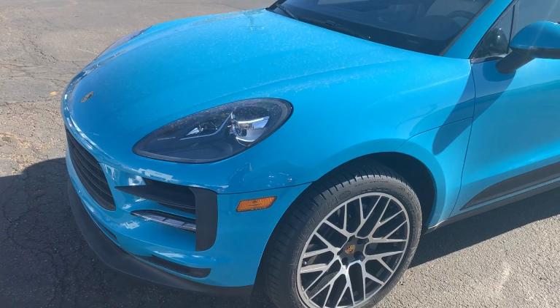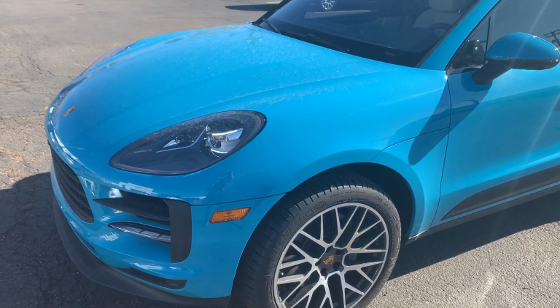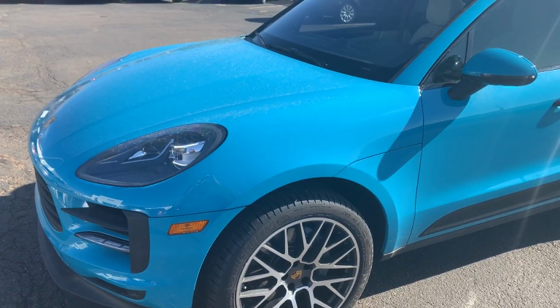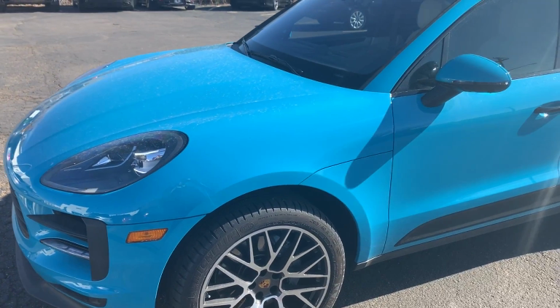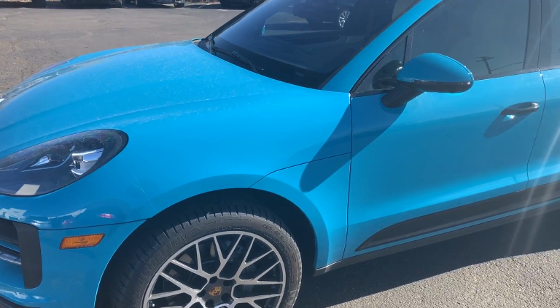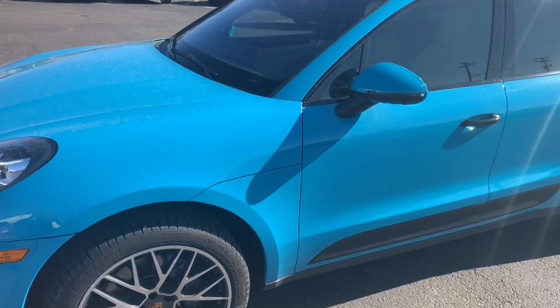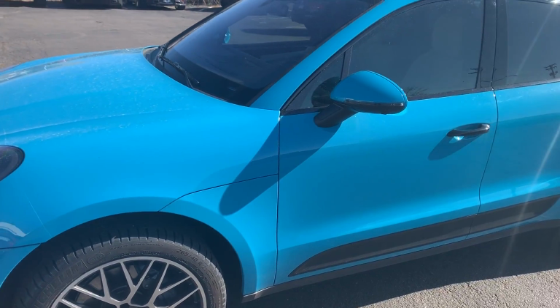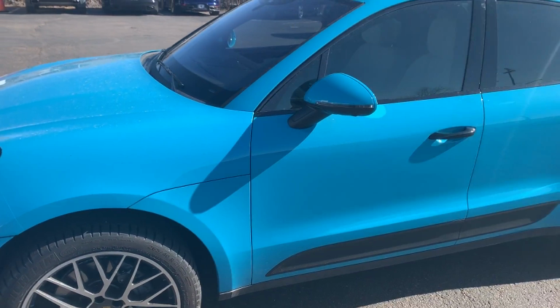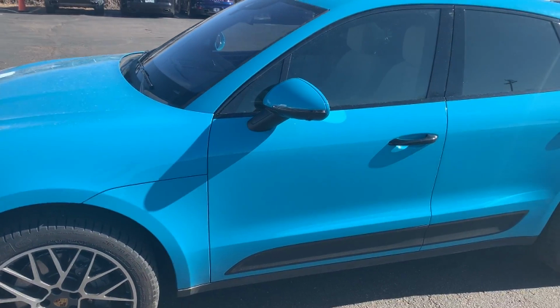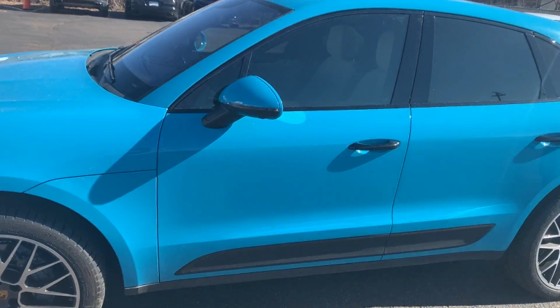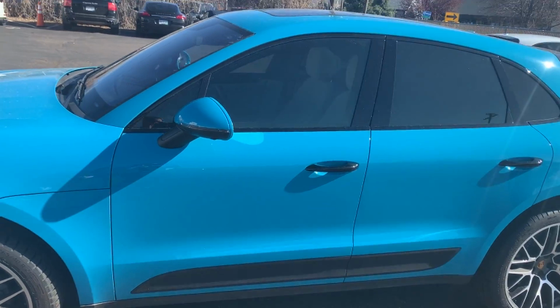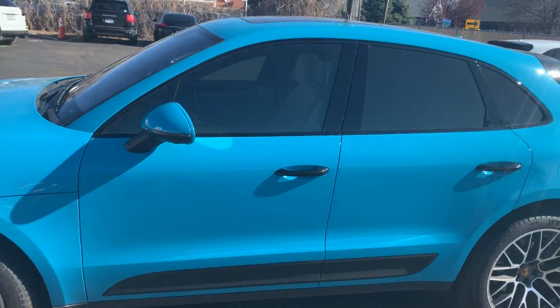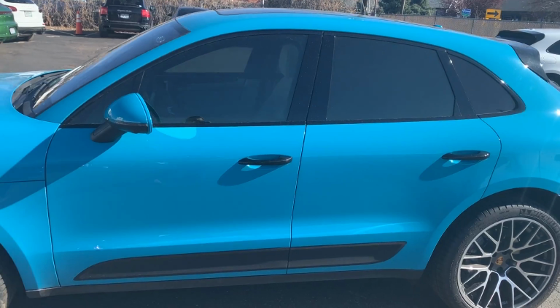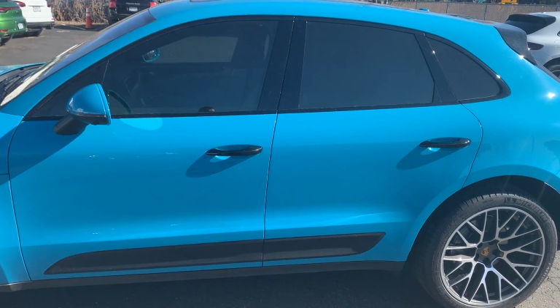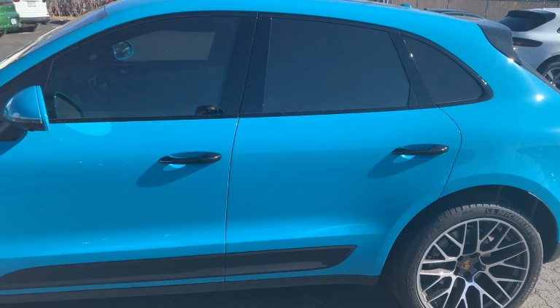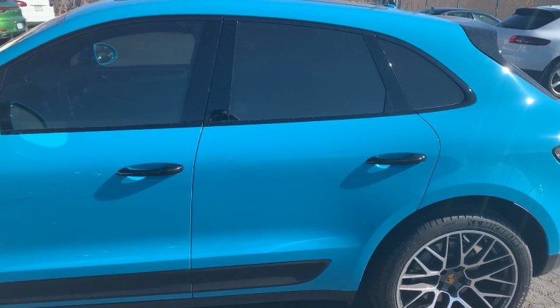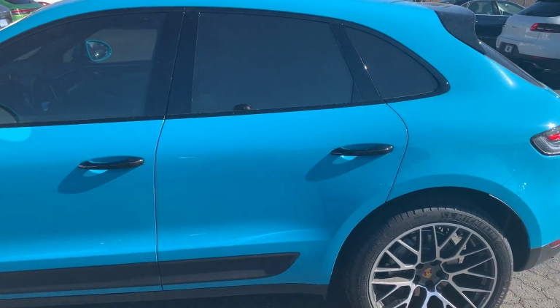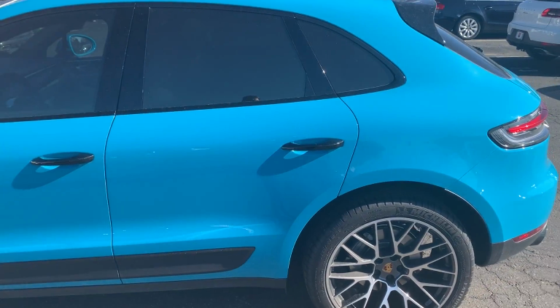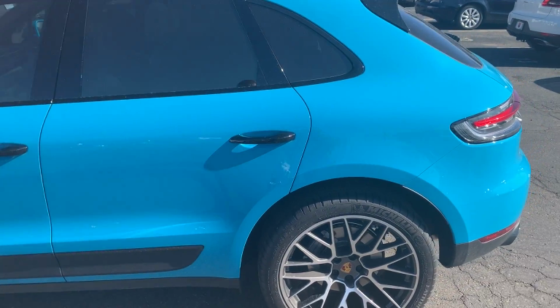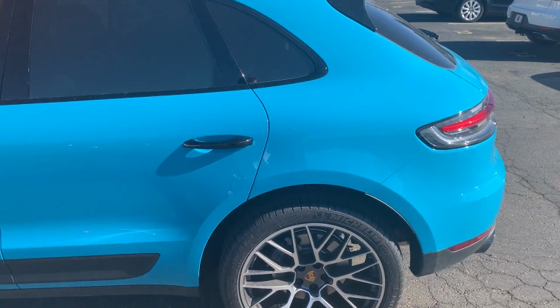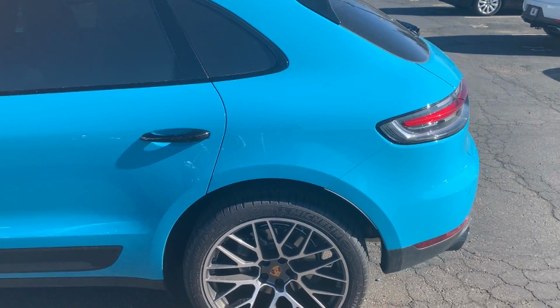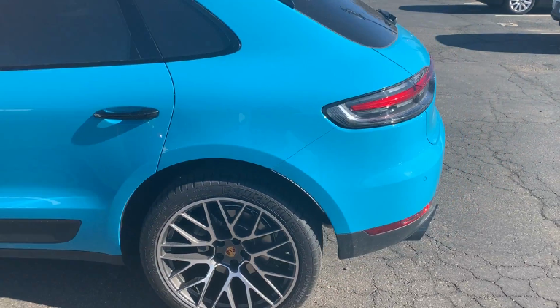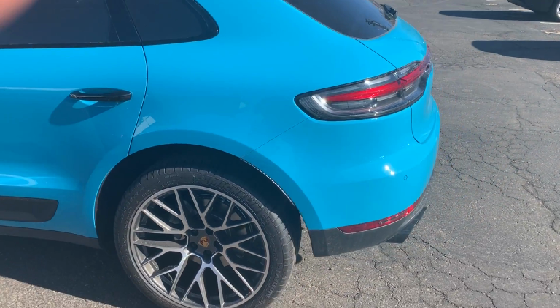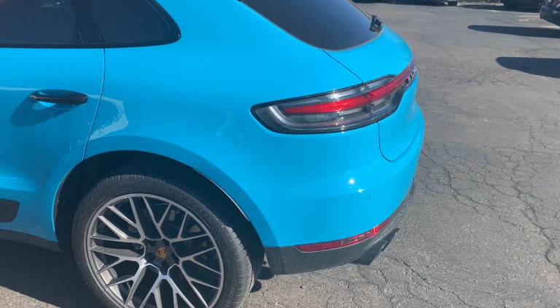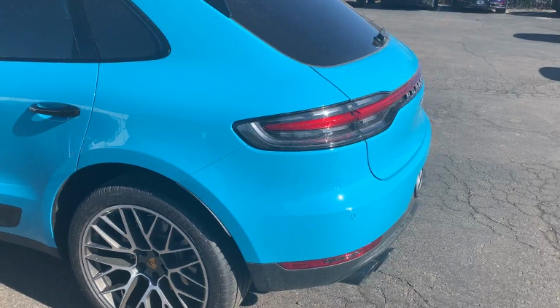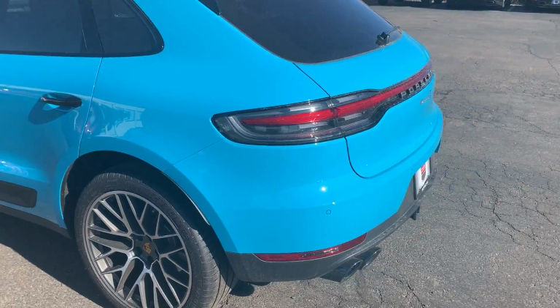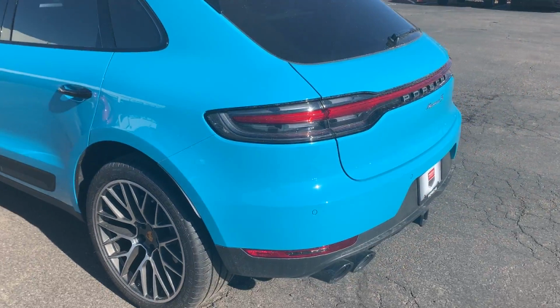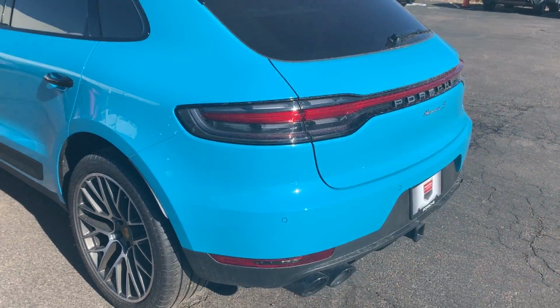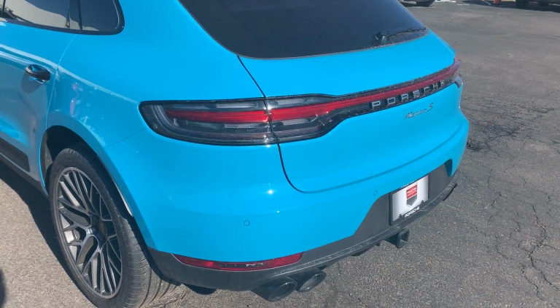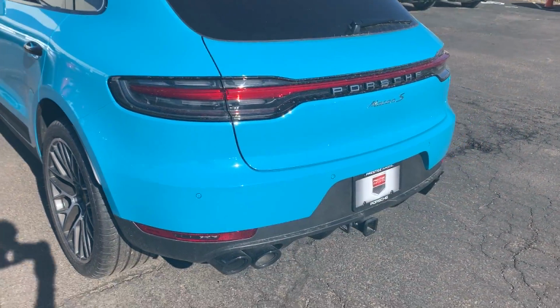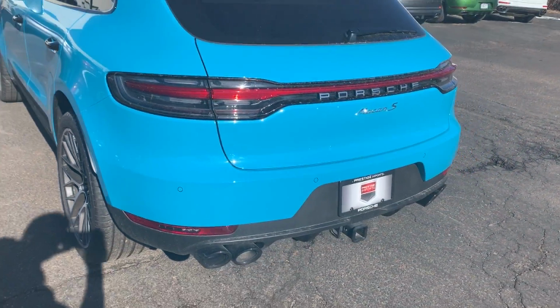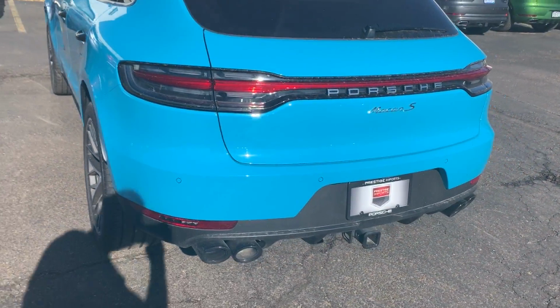Hello, here is the Miami Blue 2019 Macan S. Actually one of my favorite colors — I love bright colors.